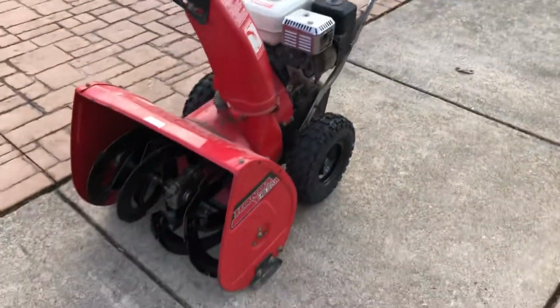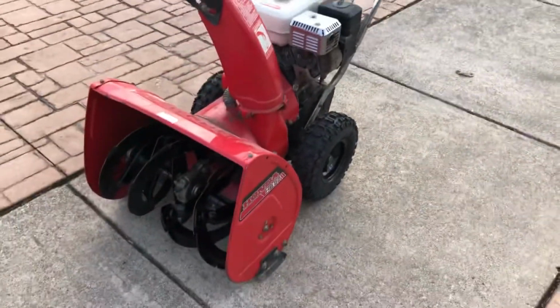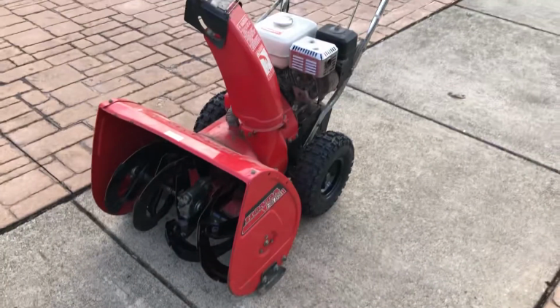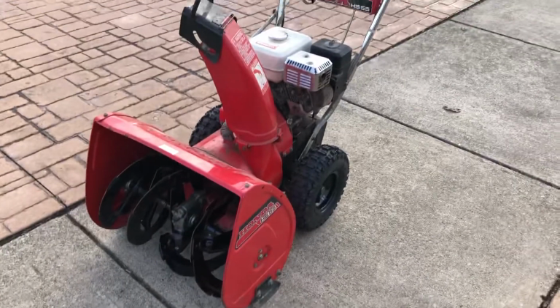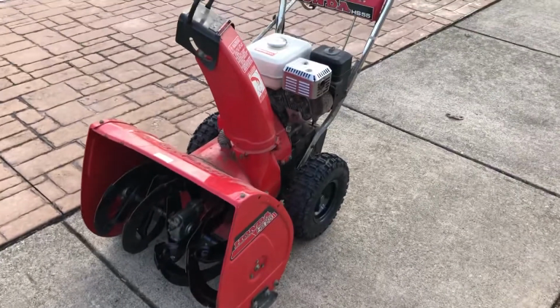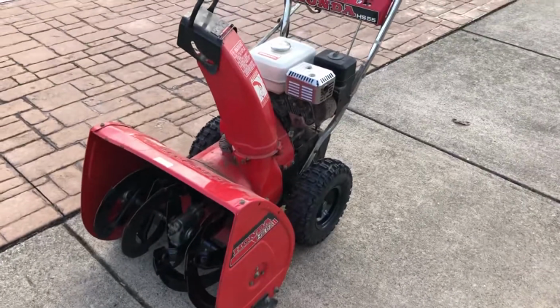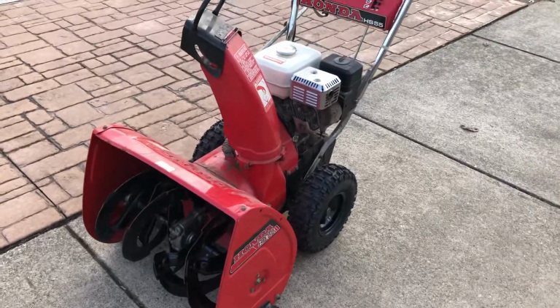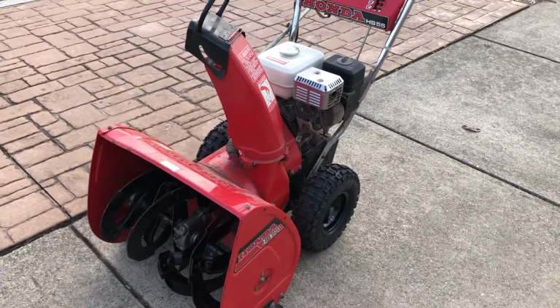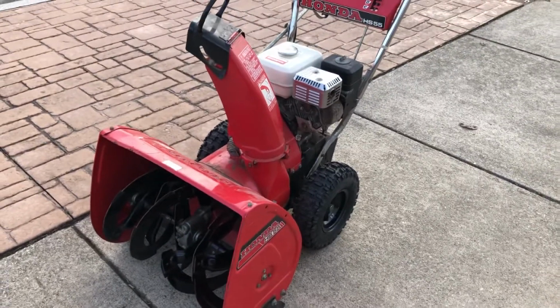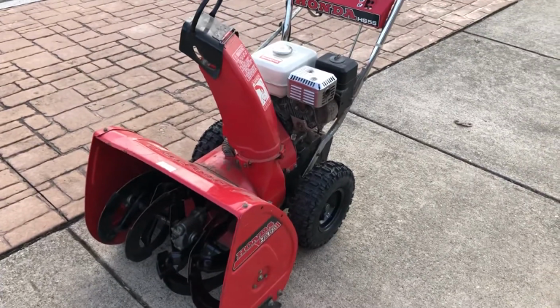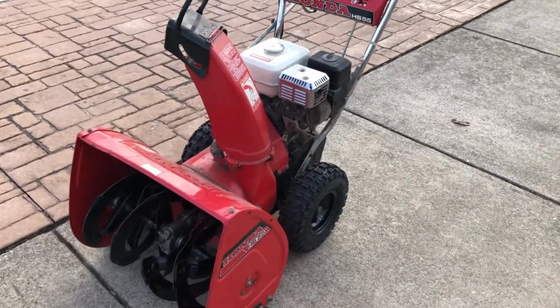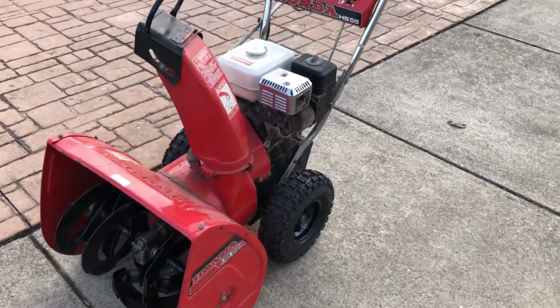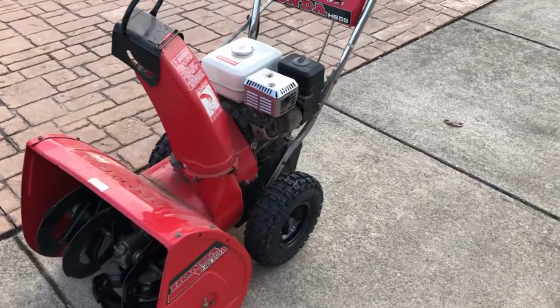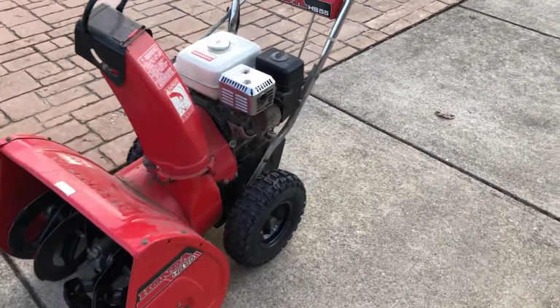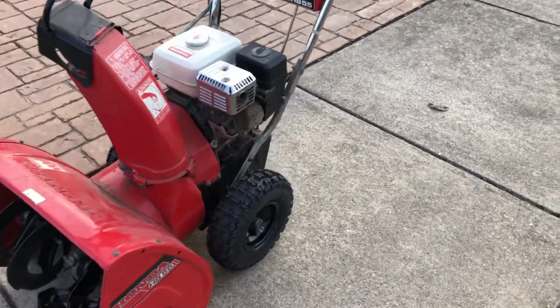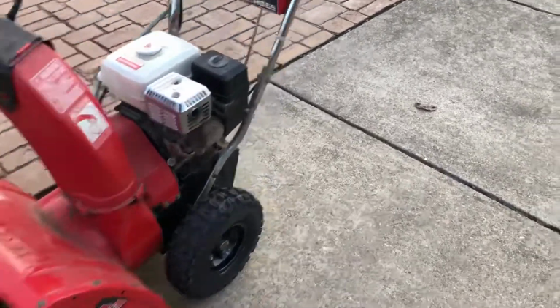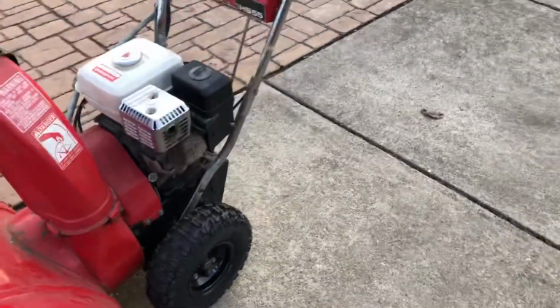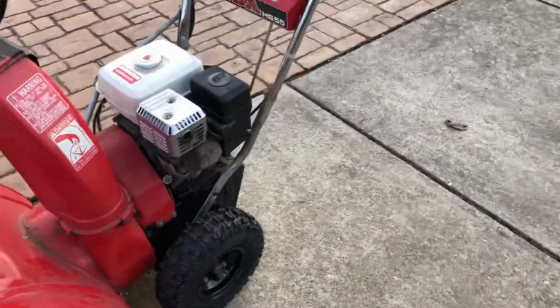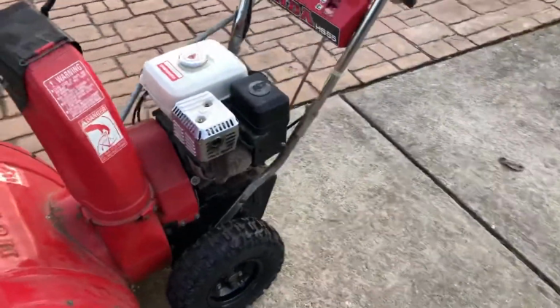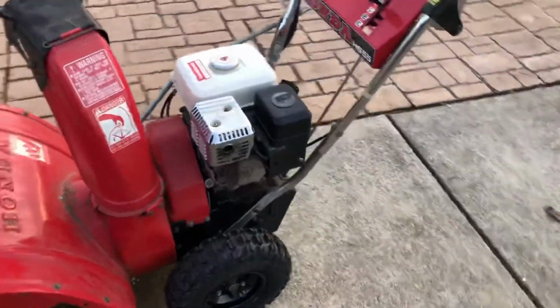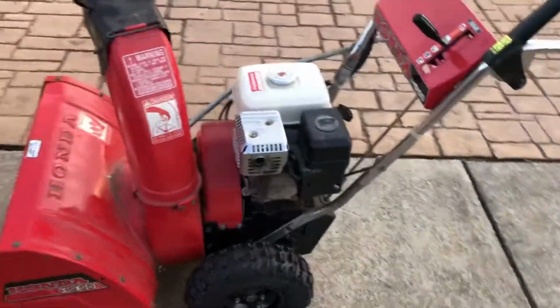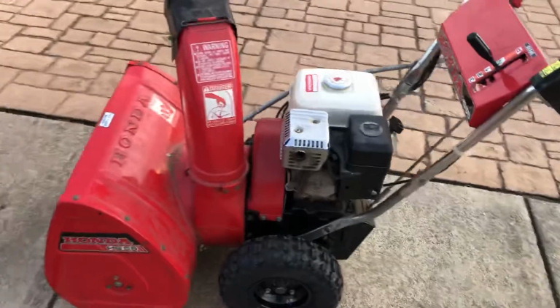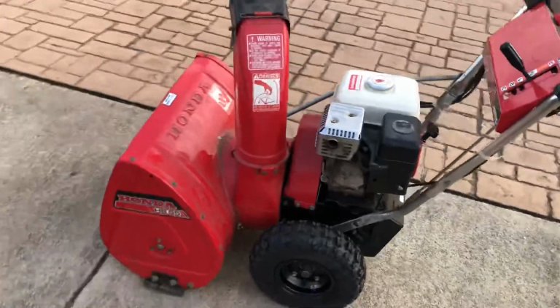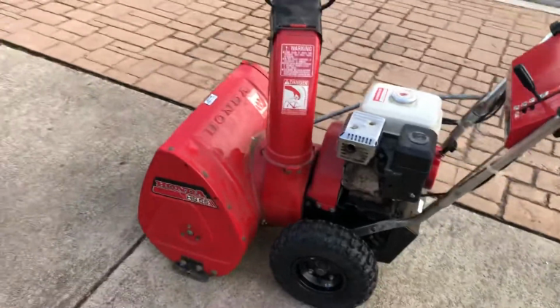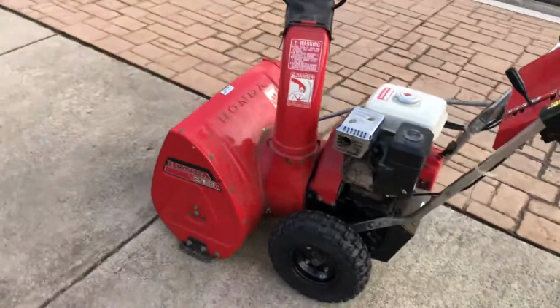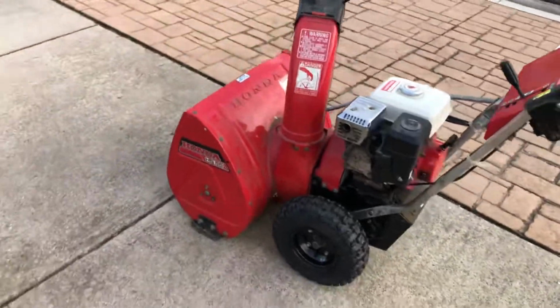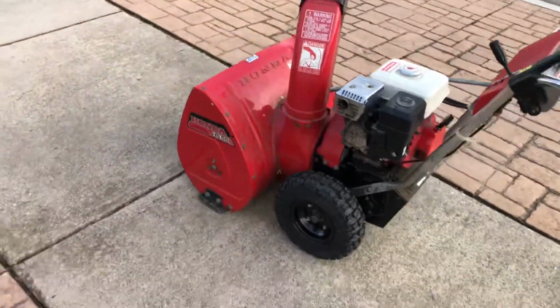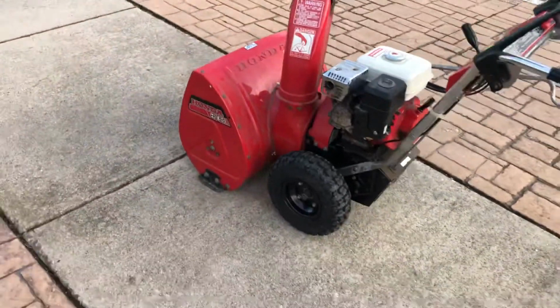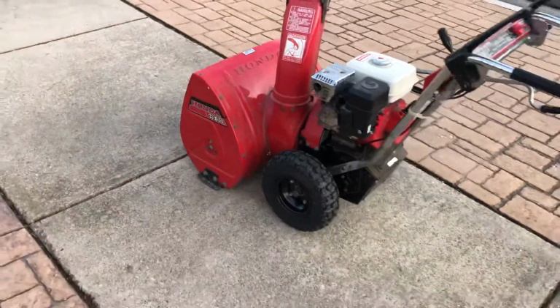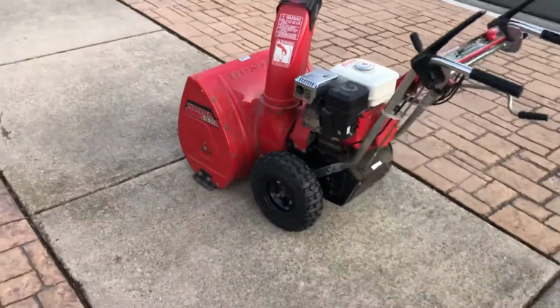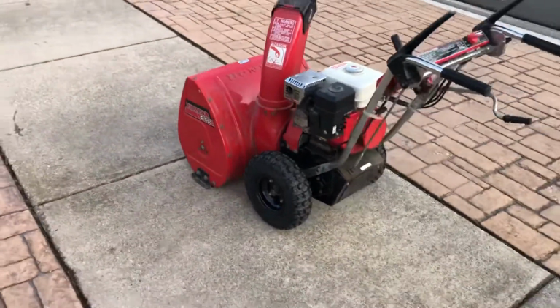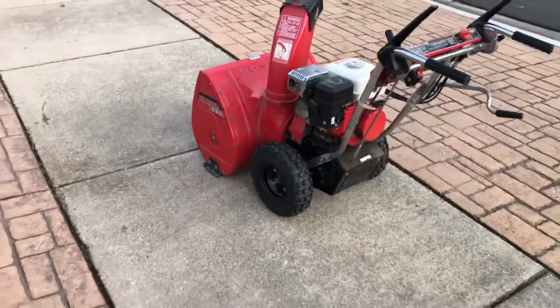I'm not looking forward to snow, but I am dying to try it out after a season. Wipe it down, put some wax on it, and make it look nice.